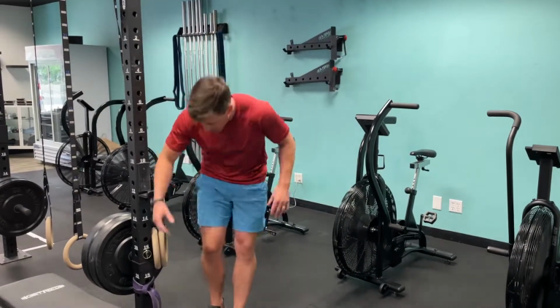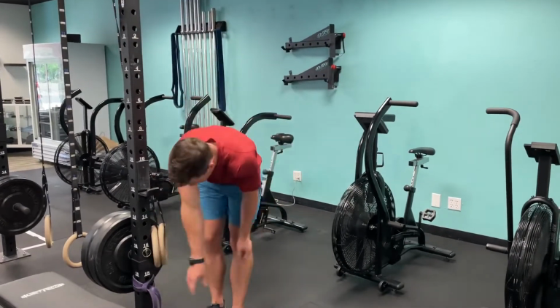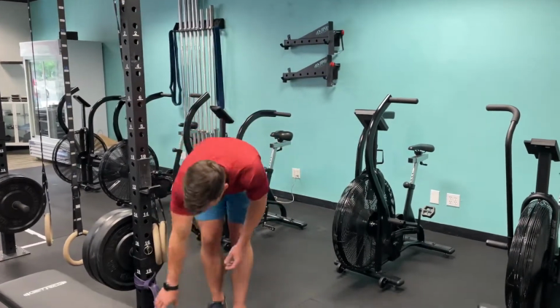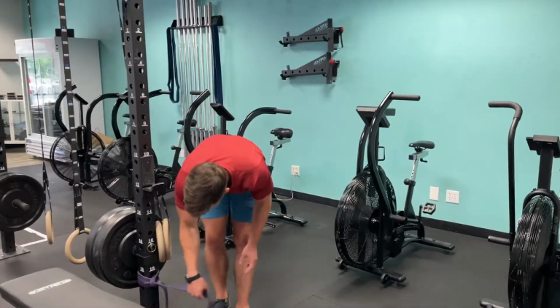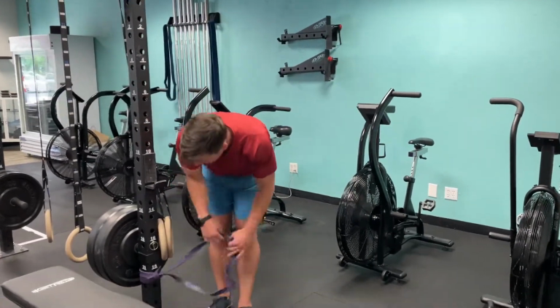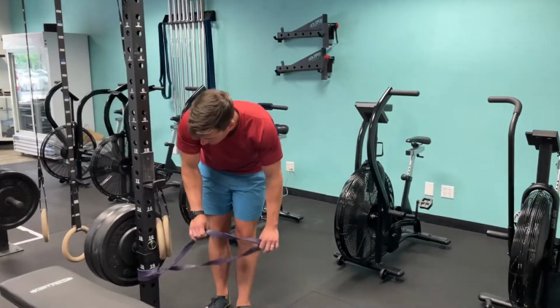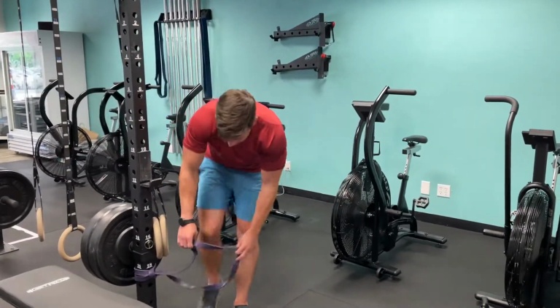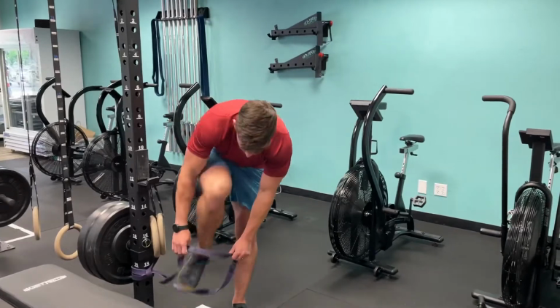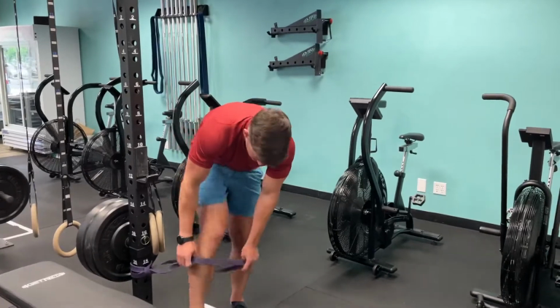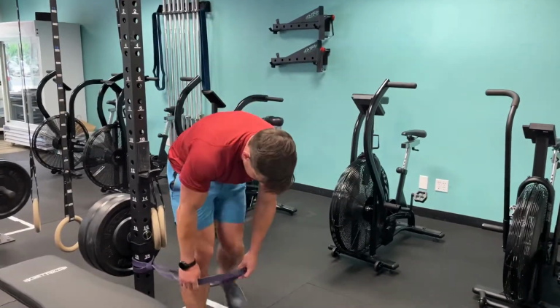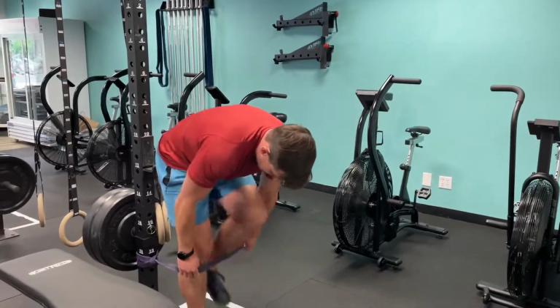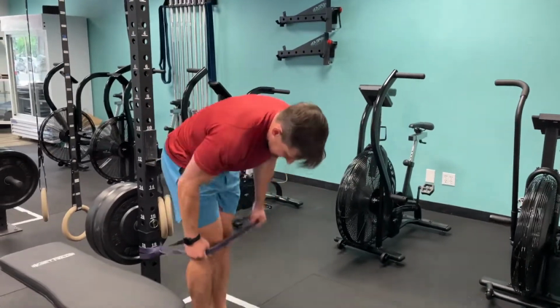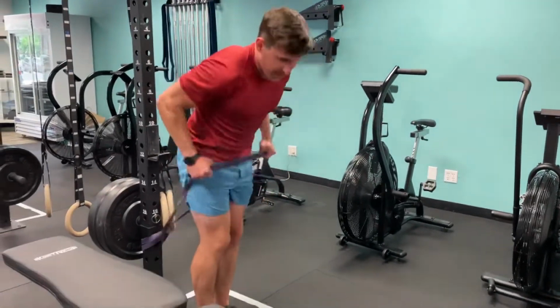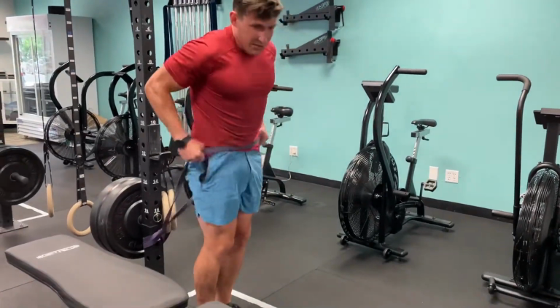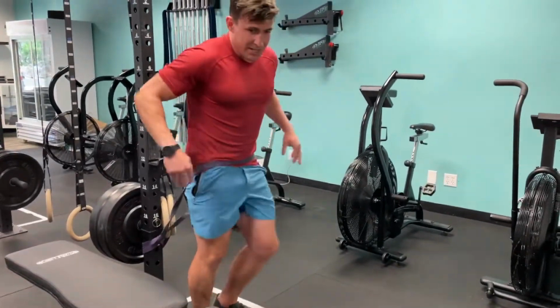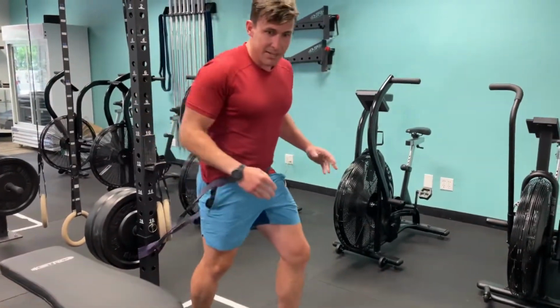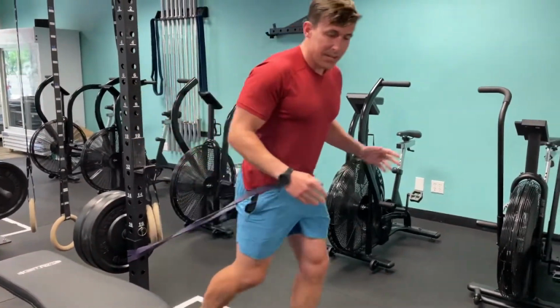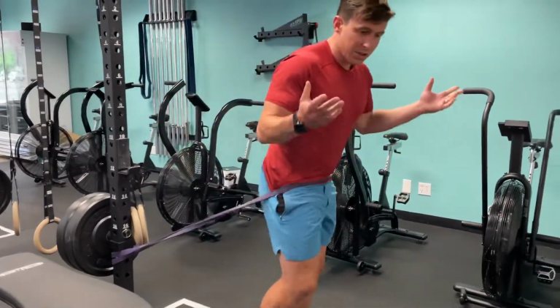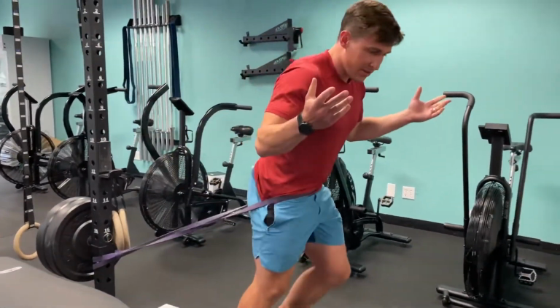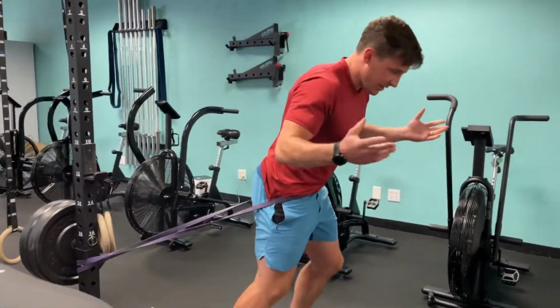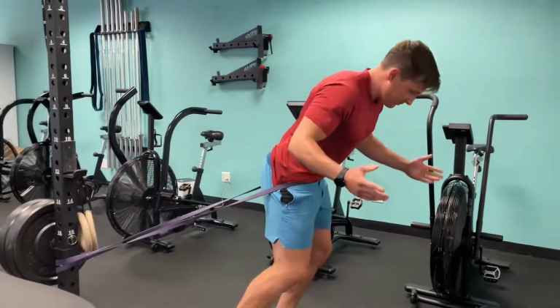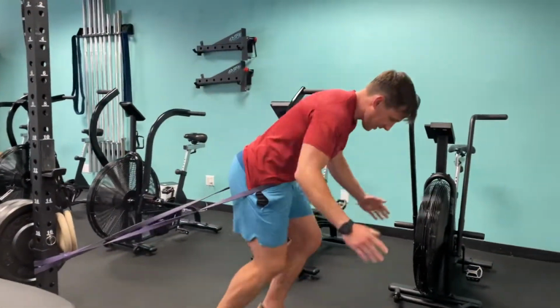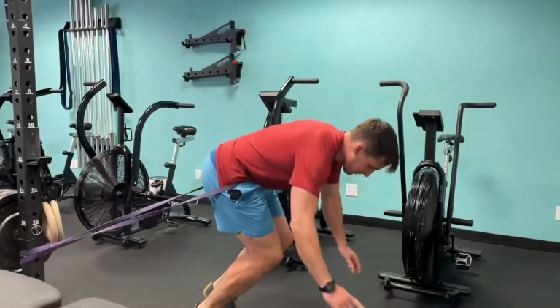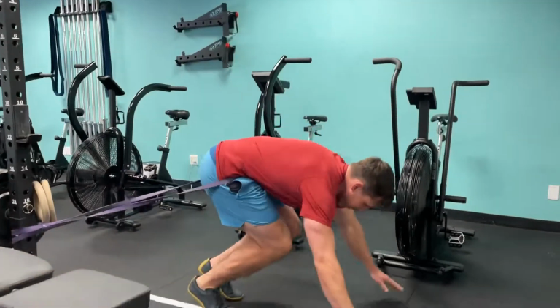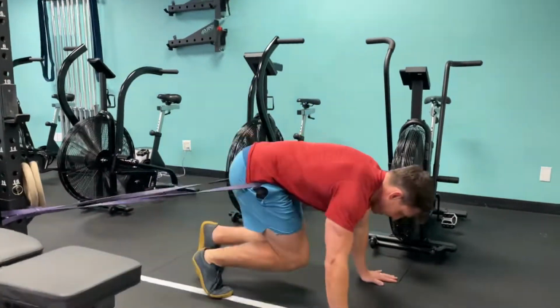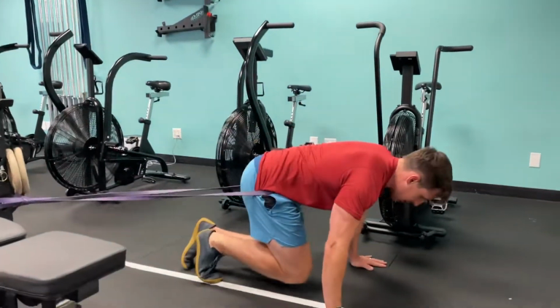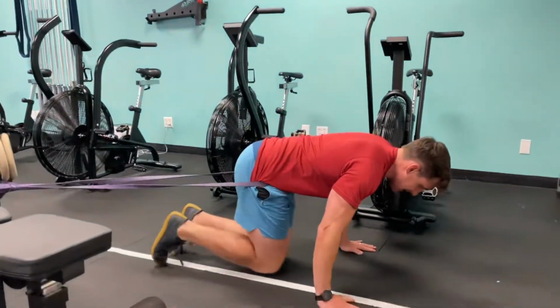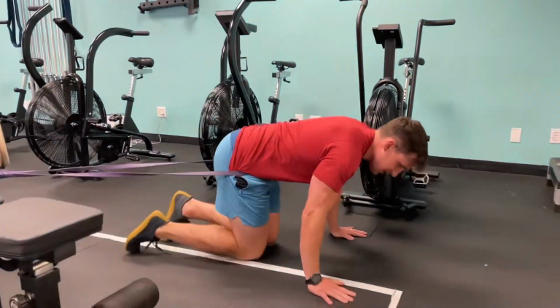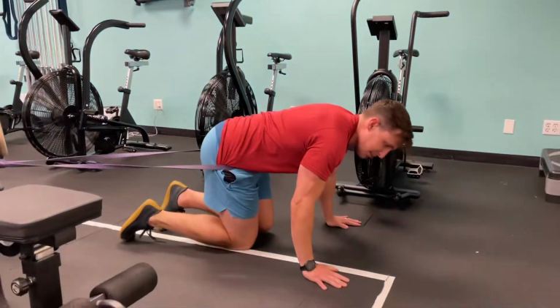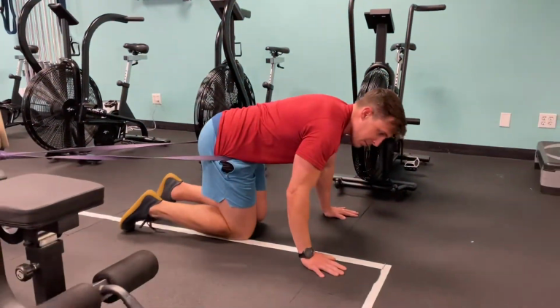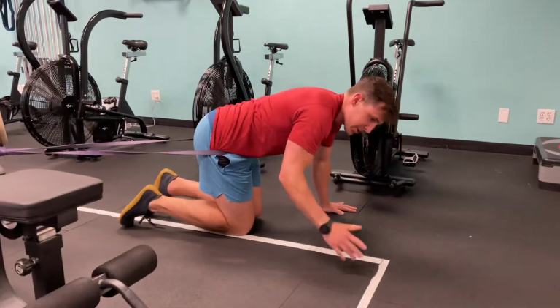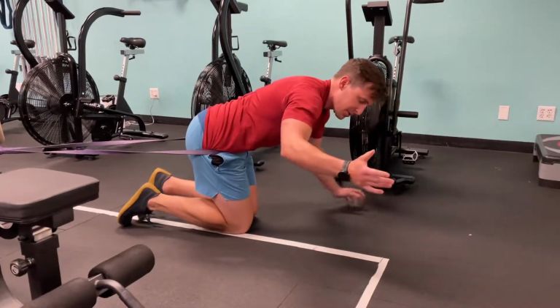So you're going to get a big heavy band and anchor it low. I'm going to step into it, get some tension on here, and then I'm just going to come down on my knees.